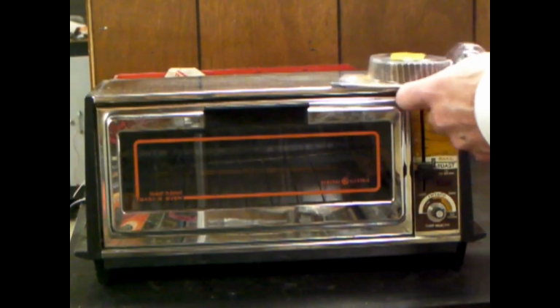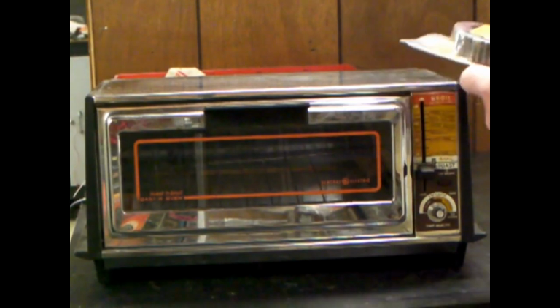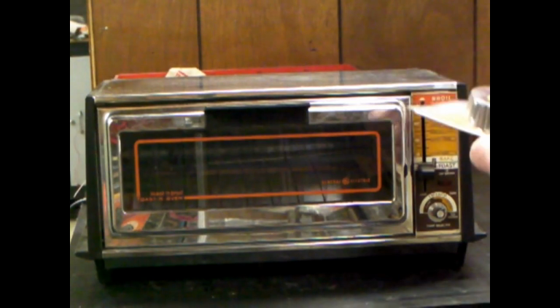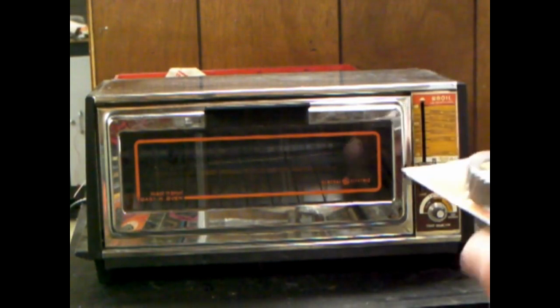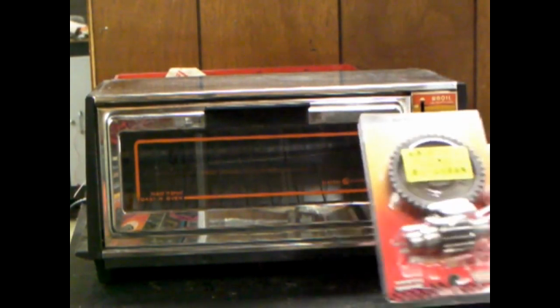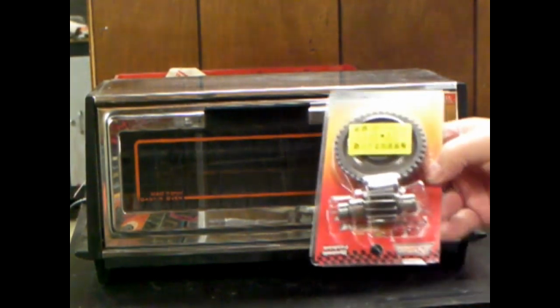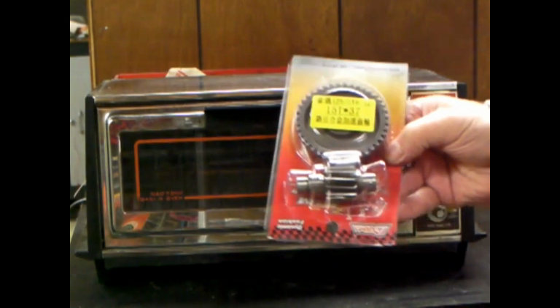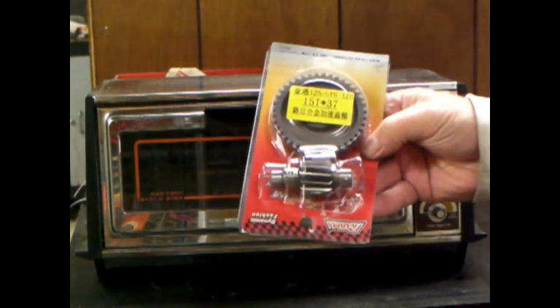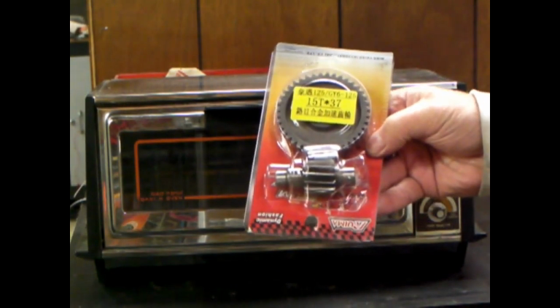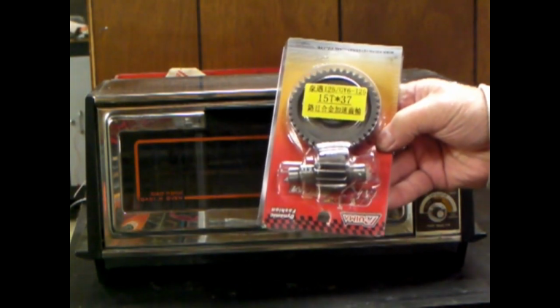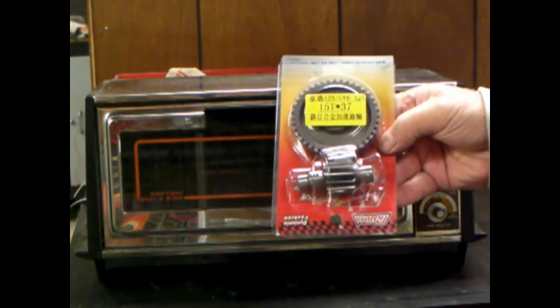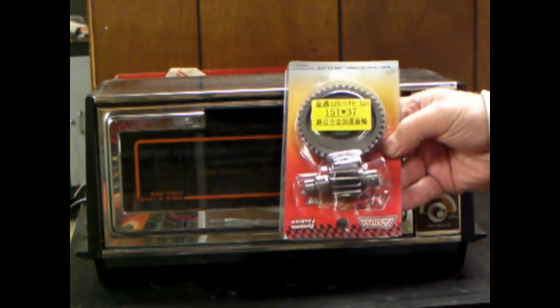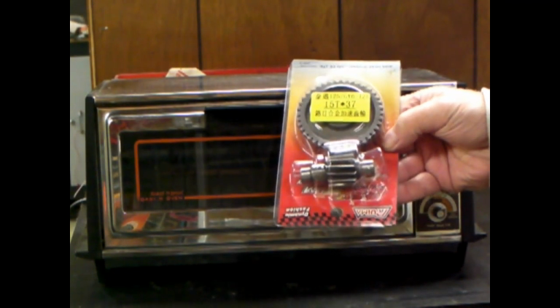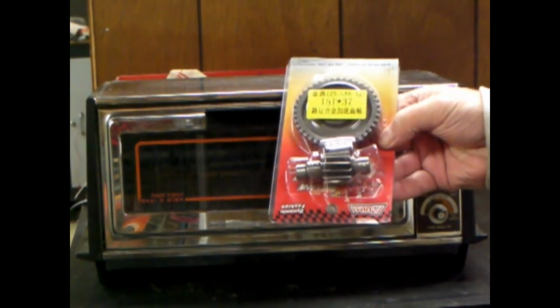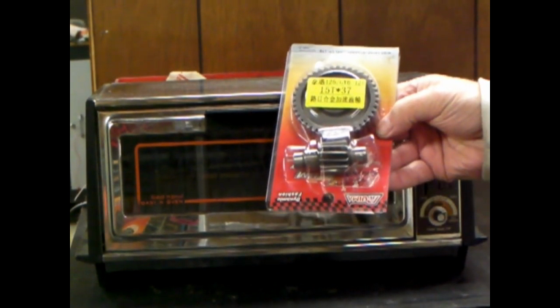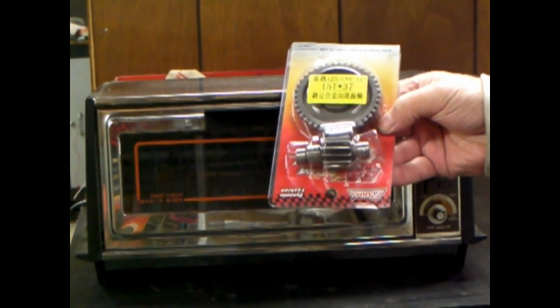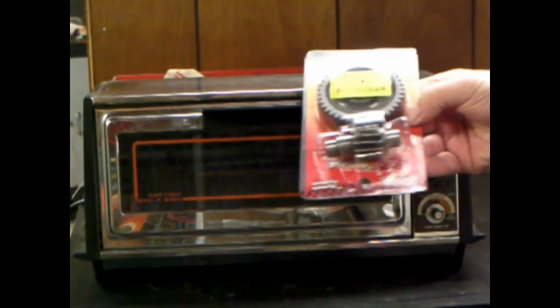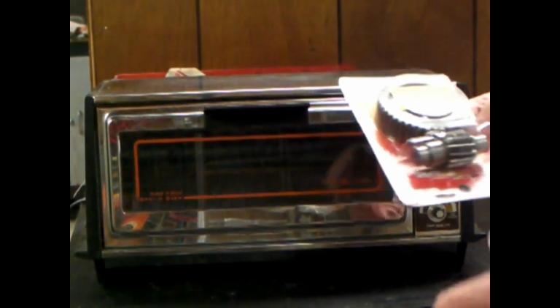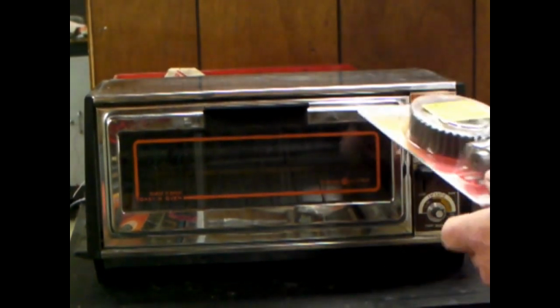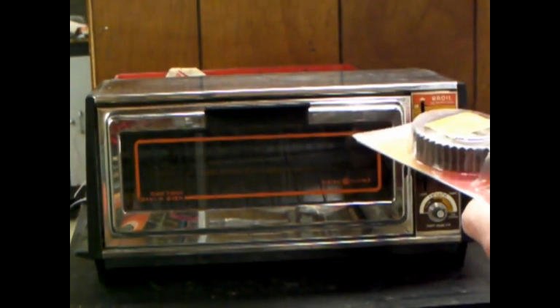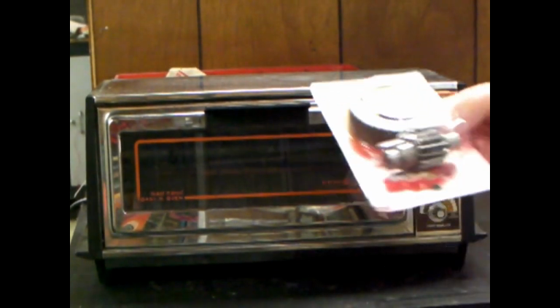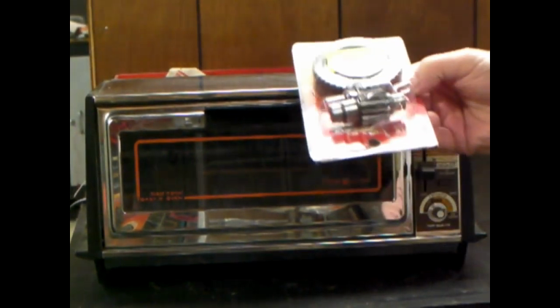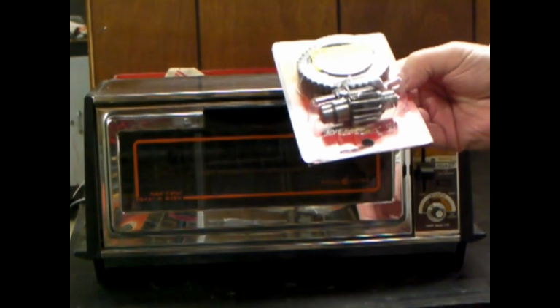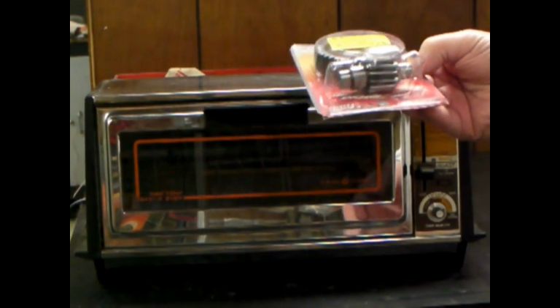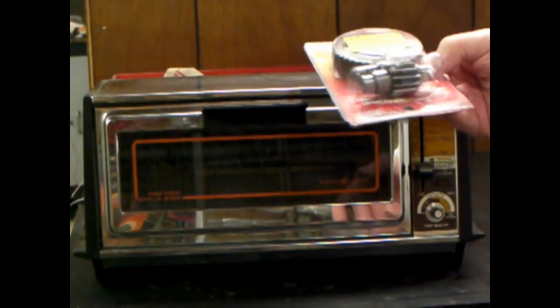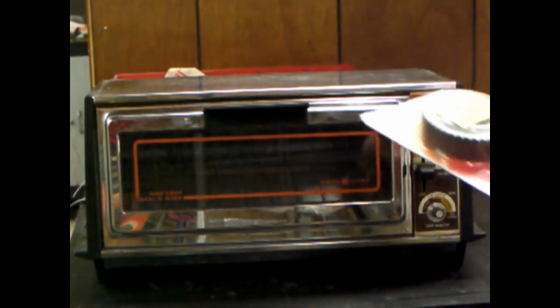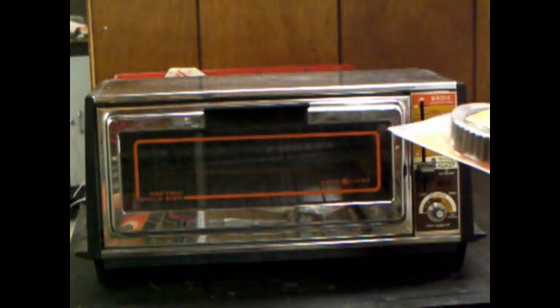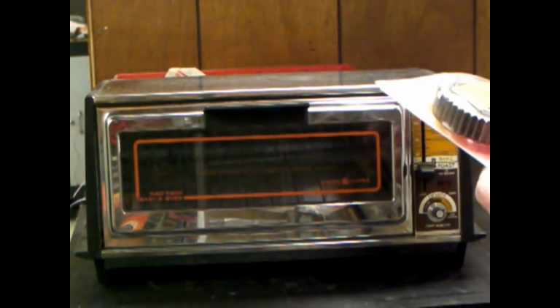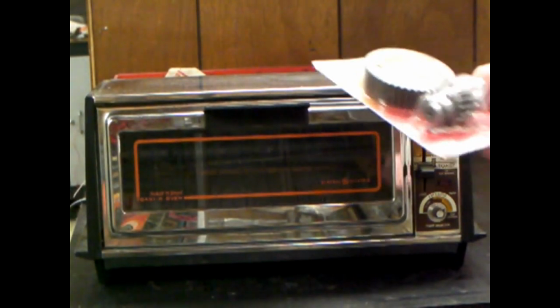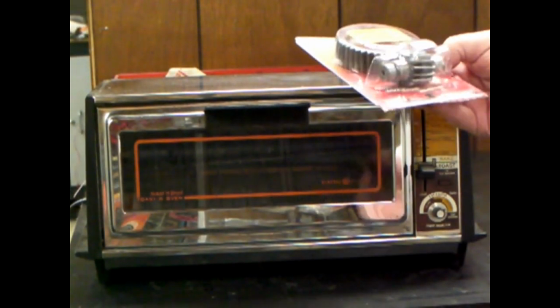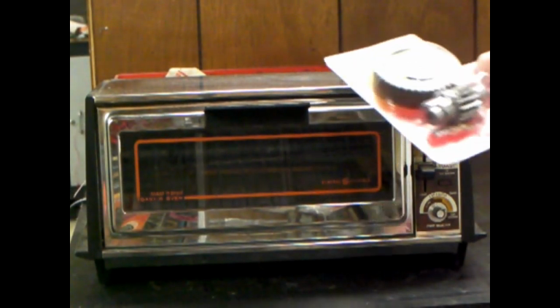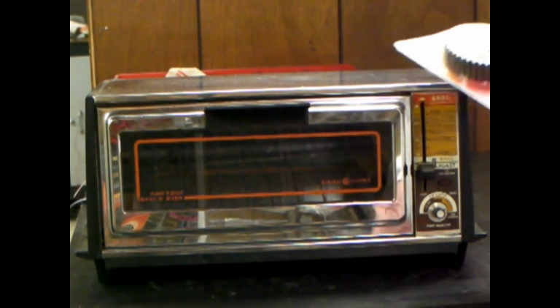Got a new gear set from Scrappy Dog Scooters. They're very reasonable — they don't cost much. In fact, I think it's amazing how cheap they are for what you're getting.